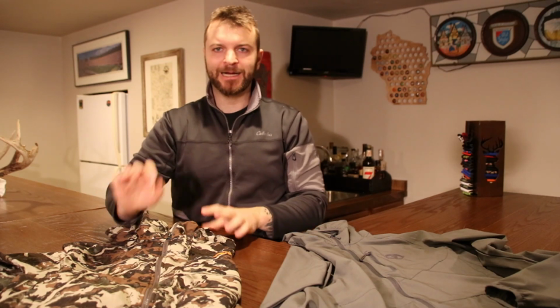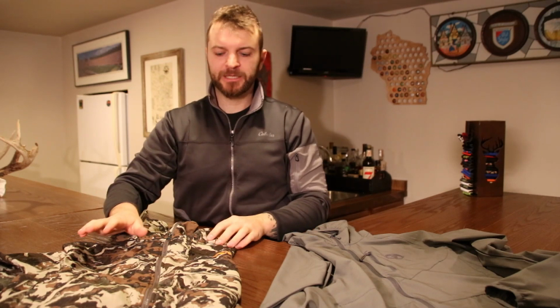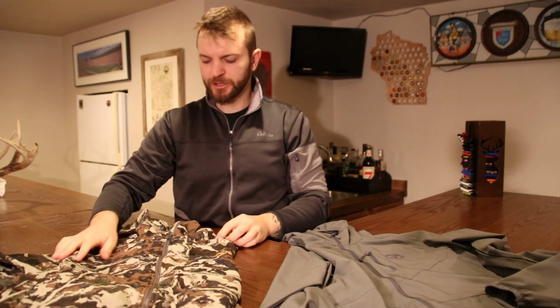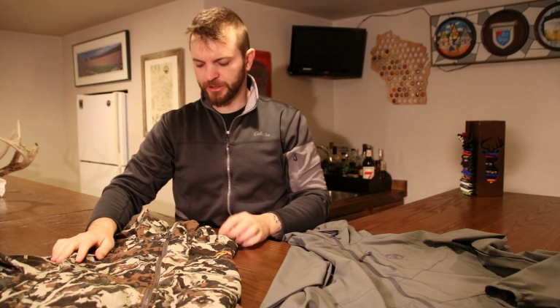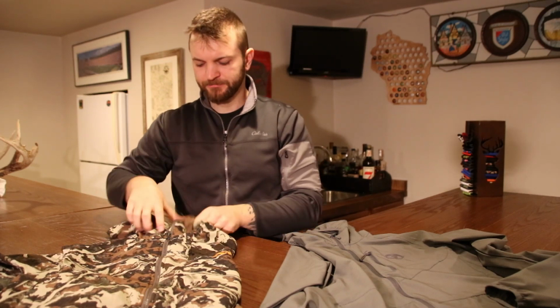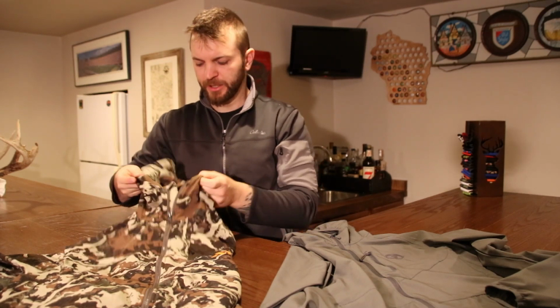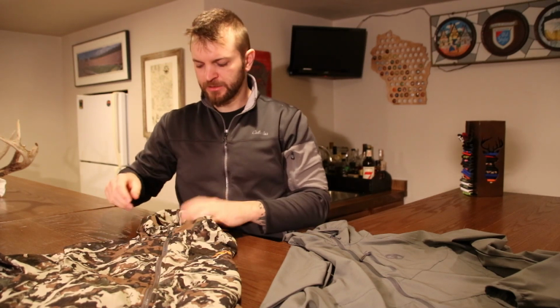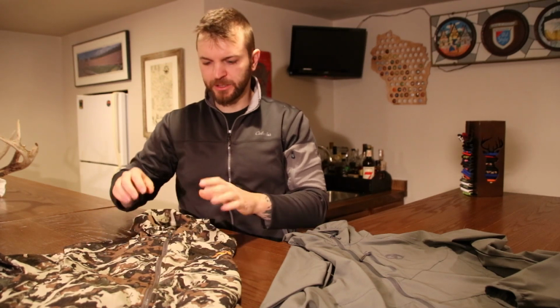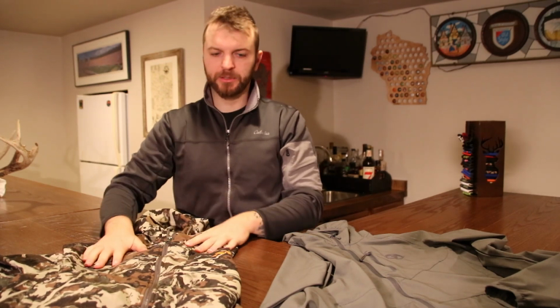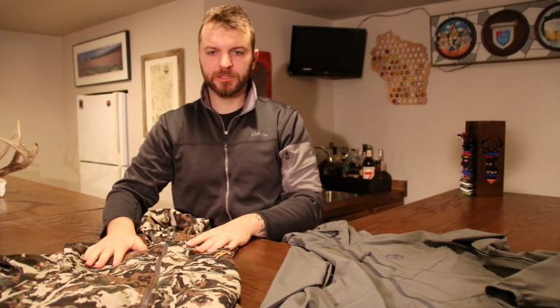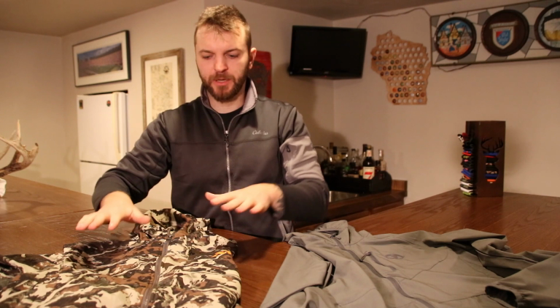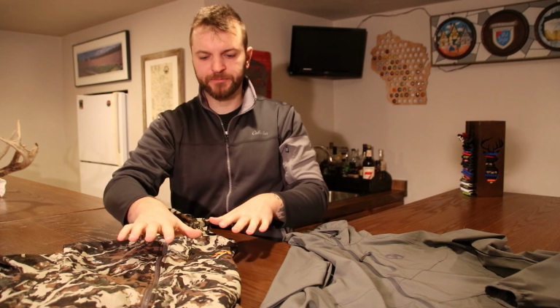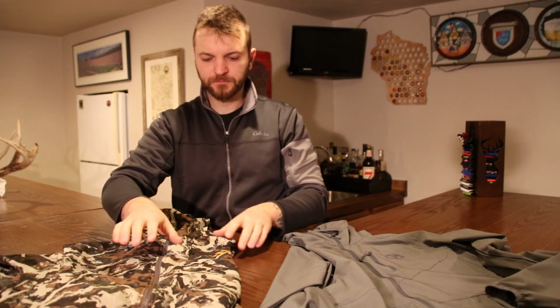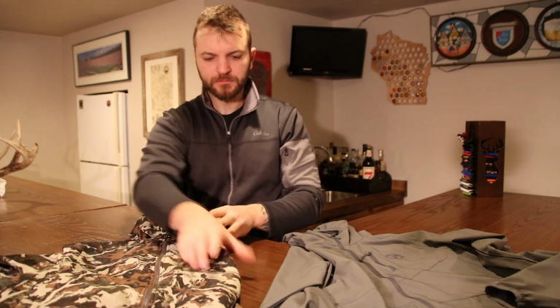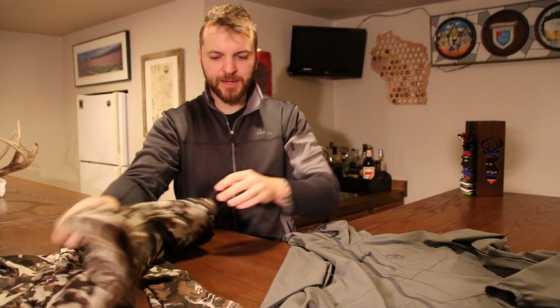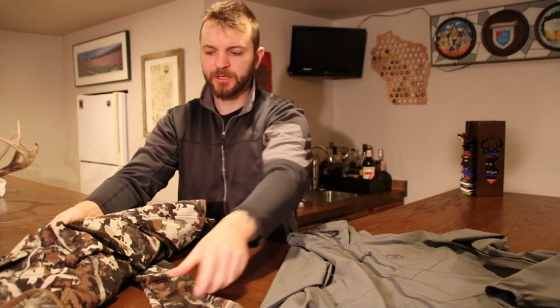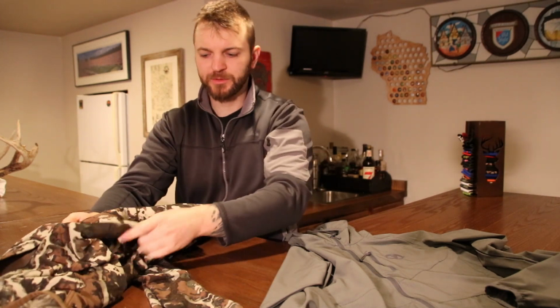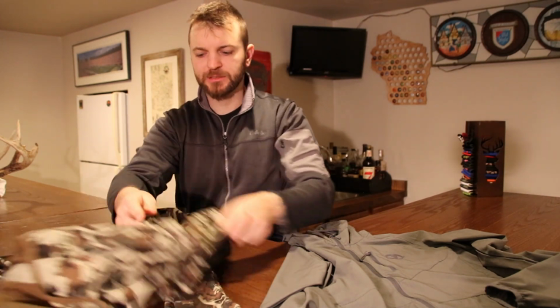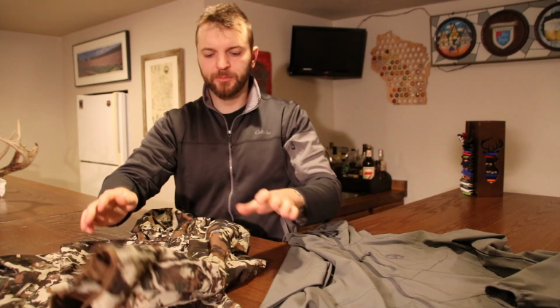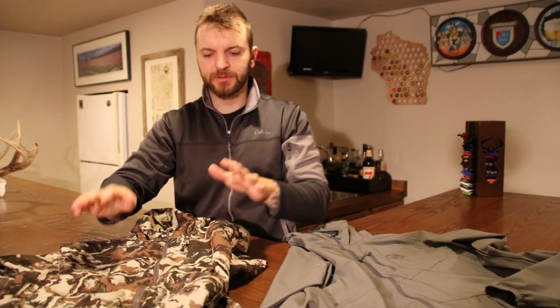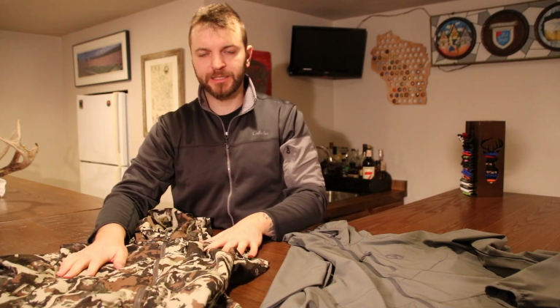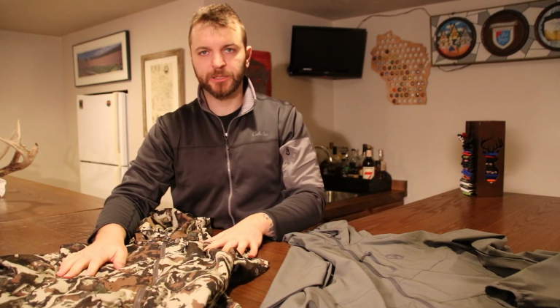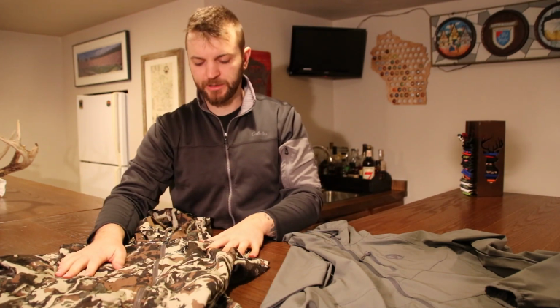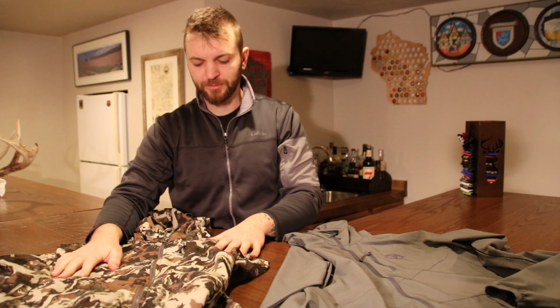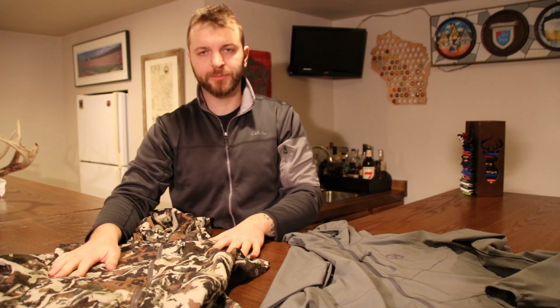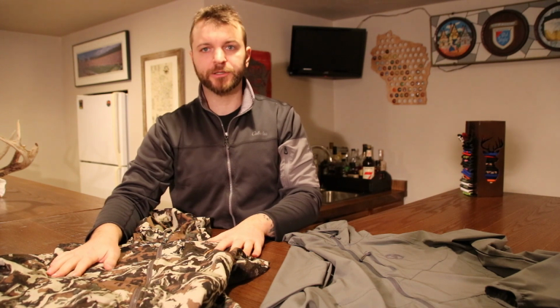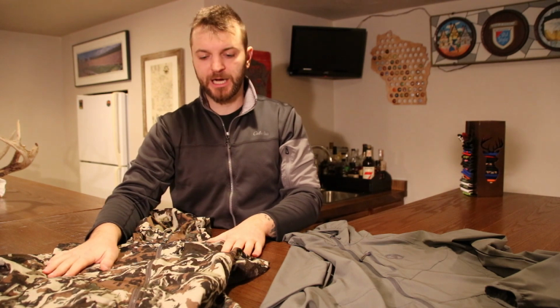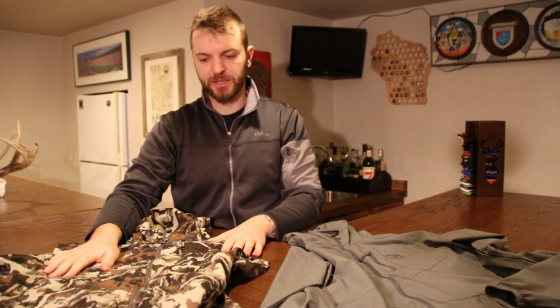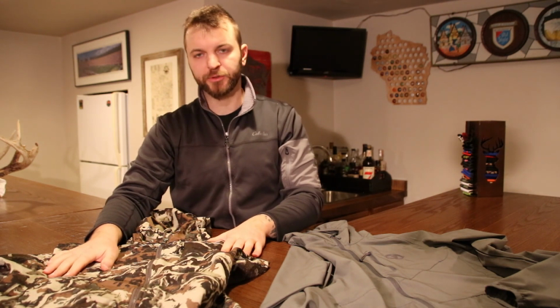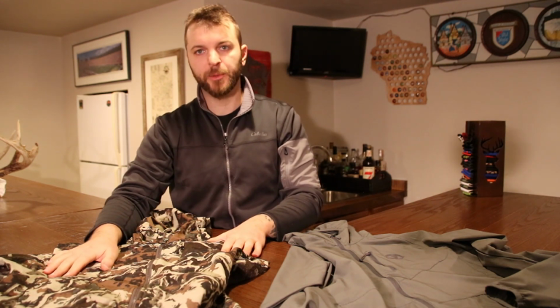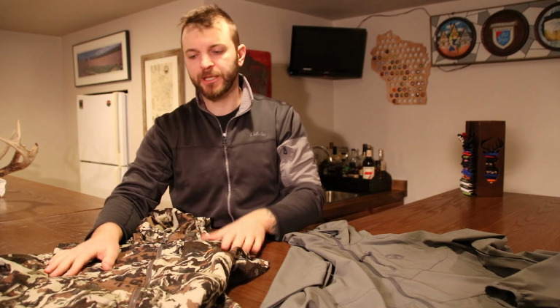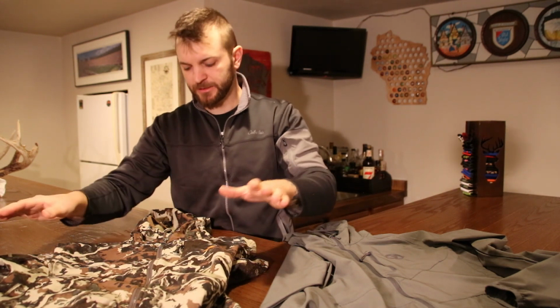I'm not so much particular about sound, but still something to keep in mind. Absolutely nothing wrong with this piece, but thinking it's going to be a wind blocker — it's not. It's meant to breathe and protect that base layer.